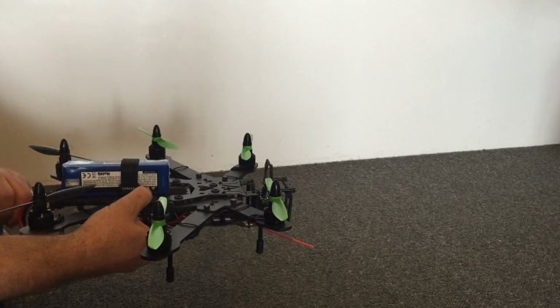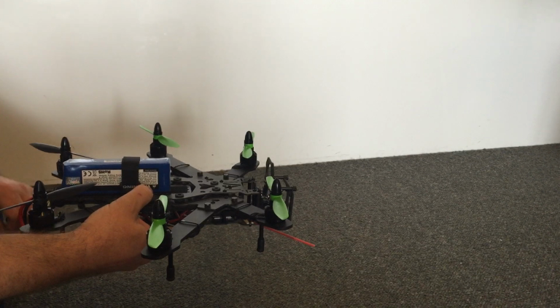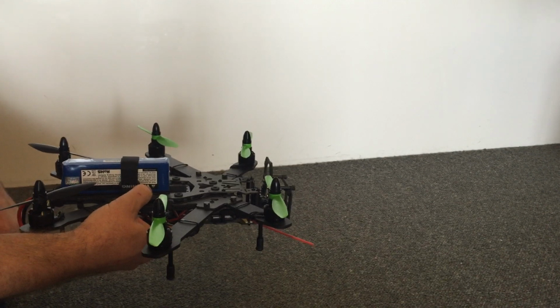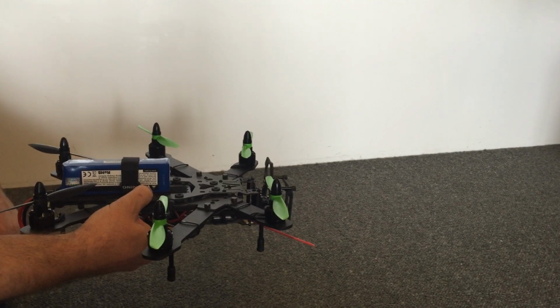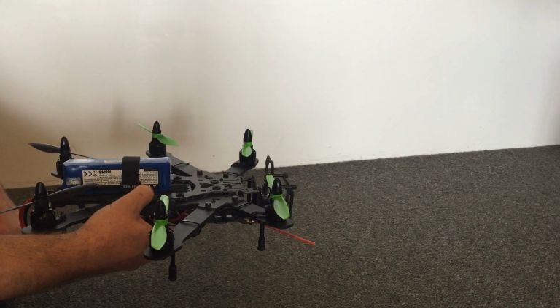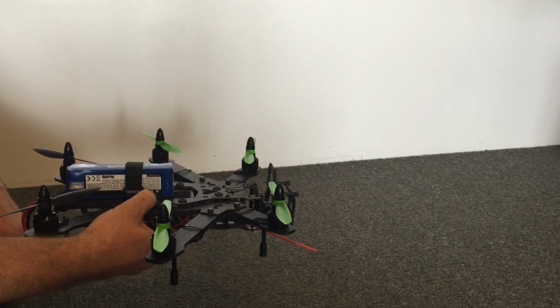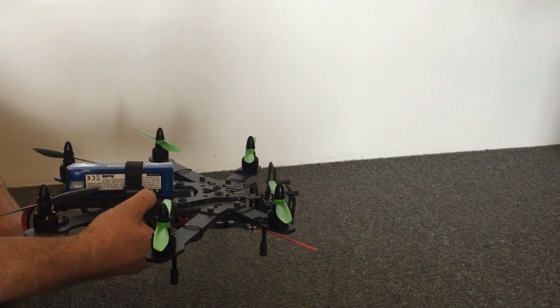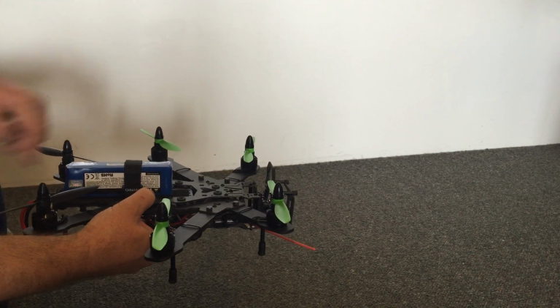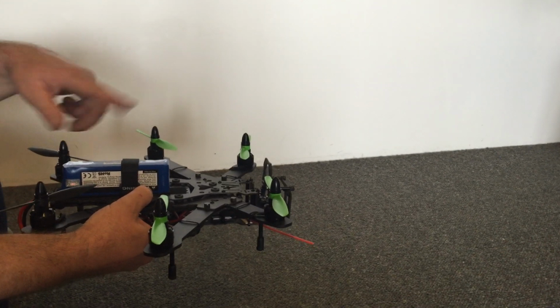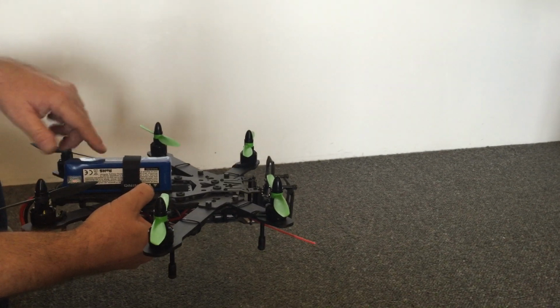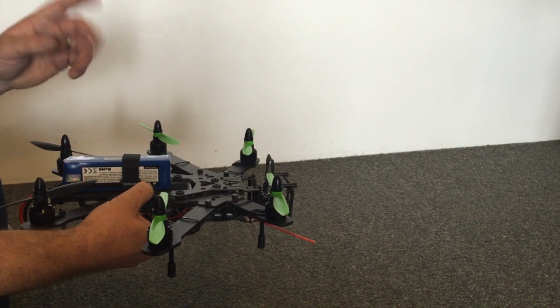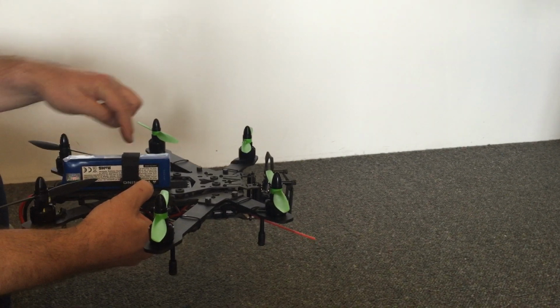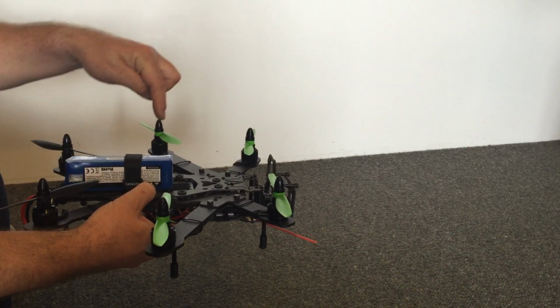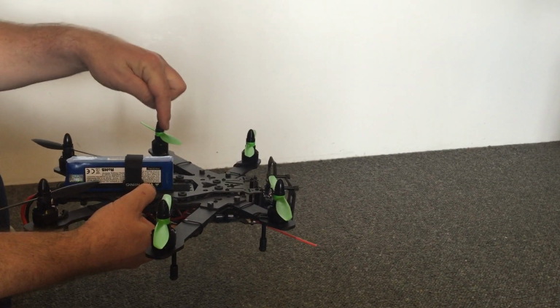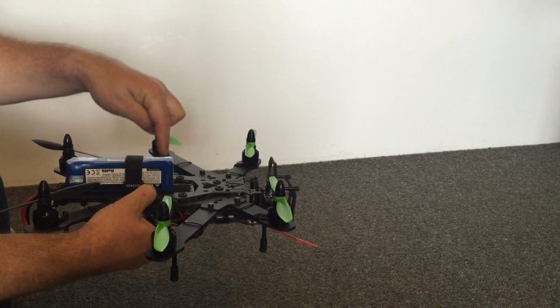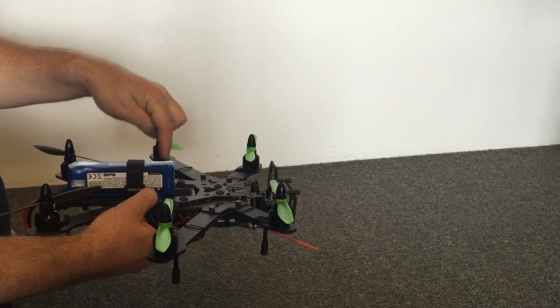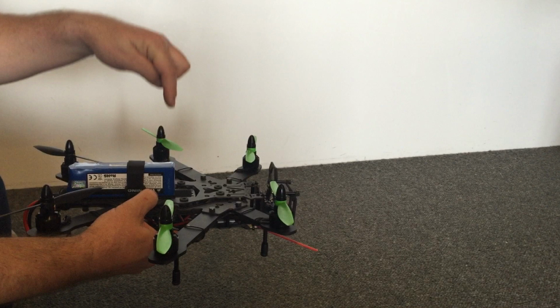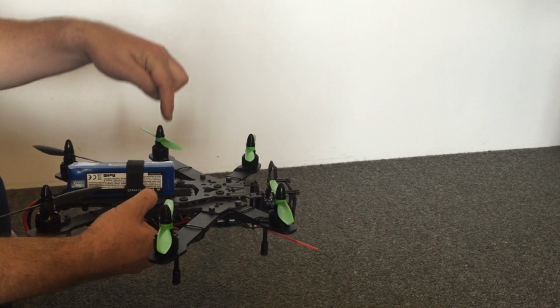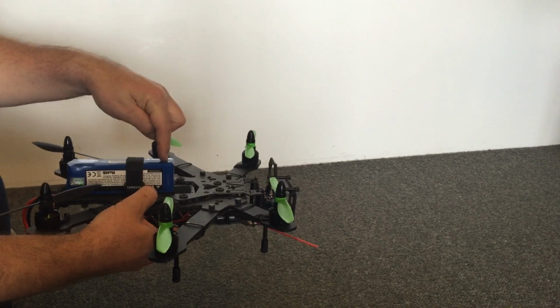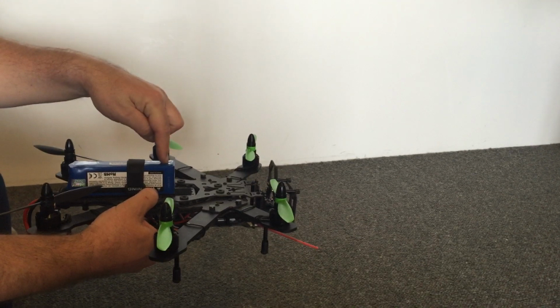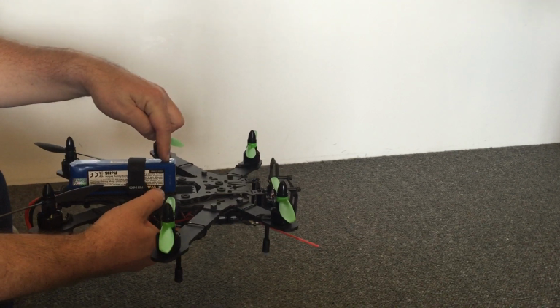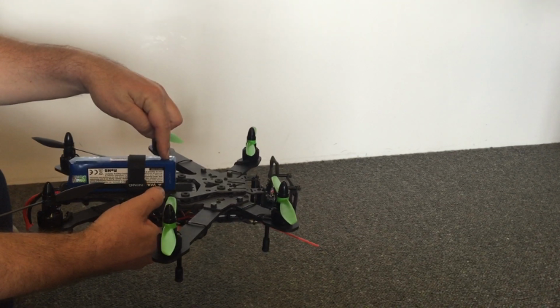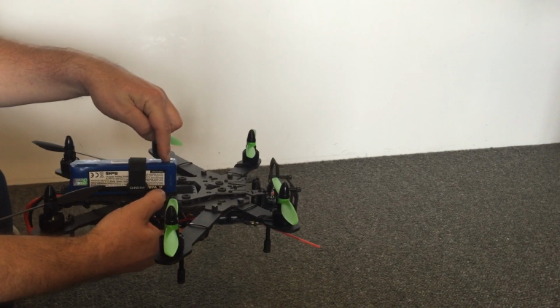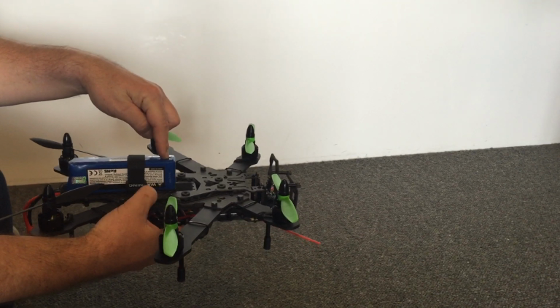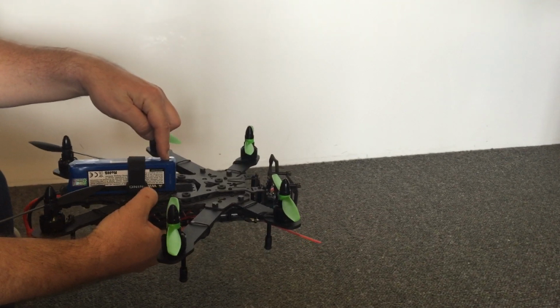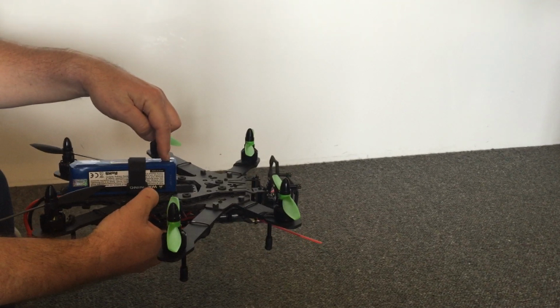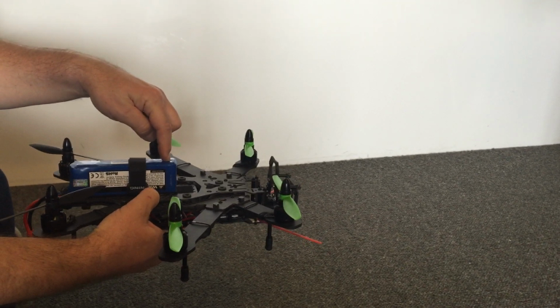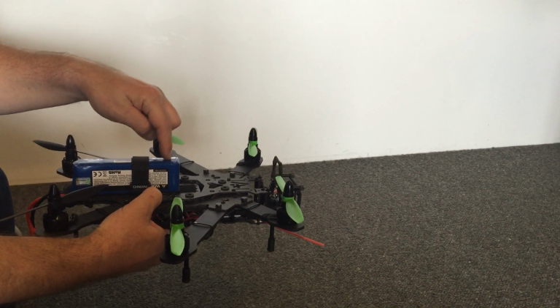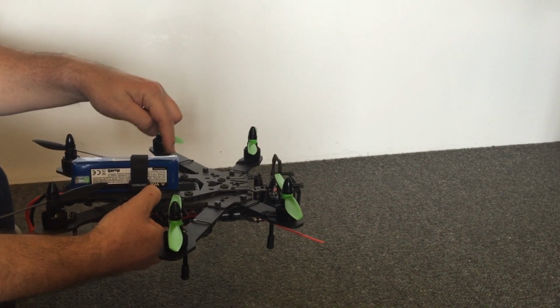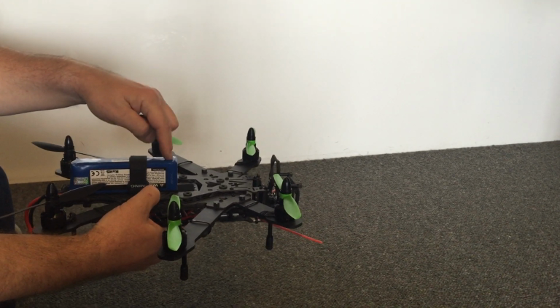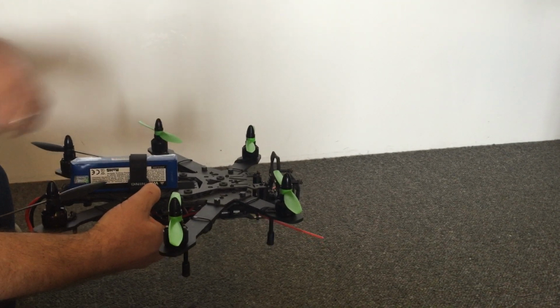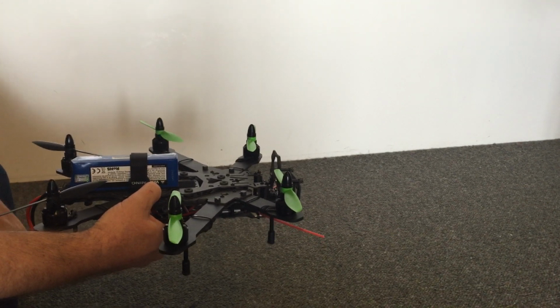You're always going to get the best performance out of a hex or a quad when the centre of gravity coincides exactly with the centre of thrust. Hope that helps — thanks for watching.